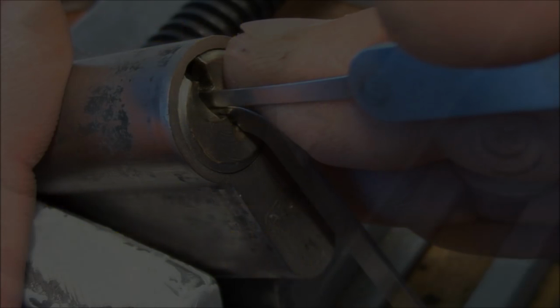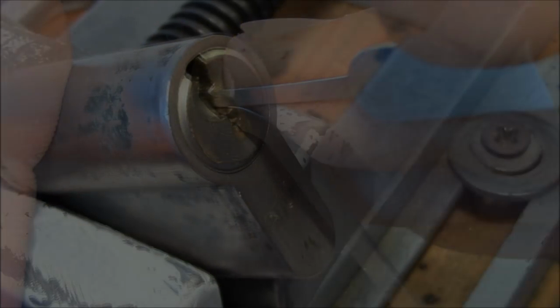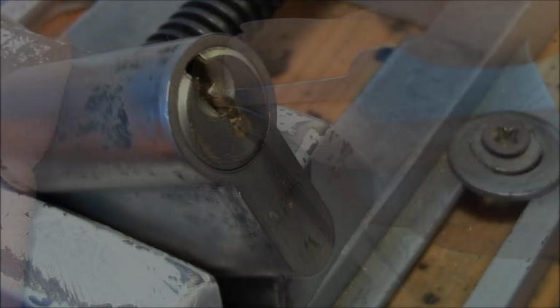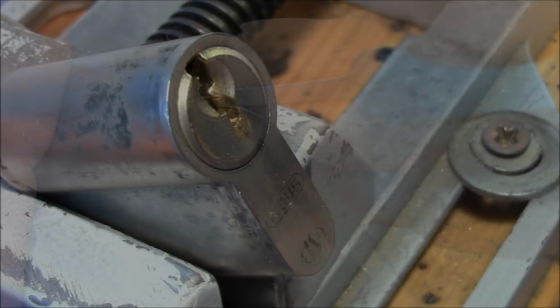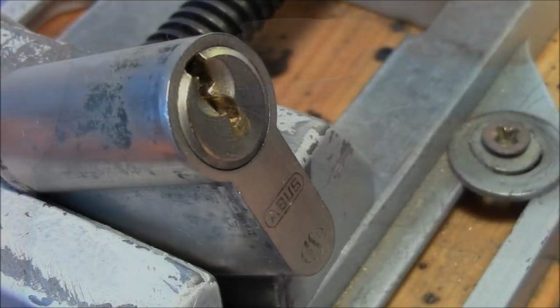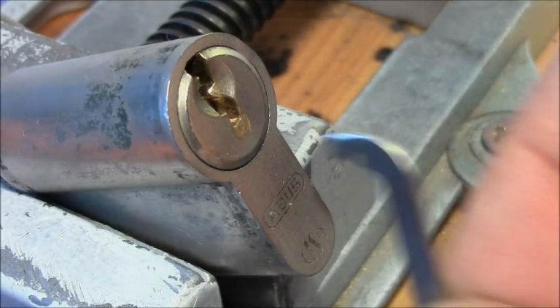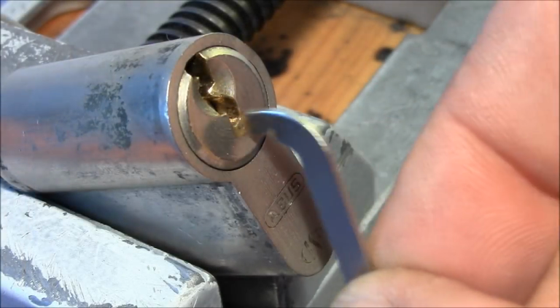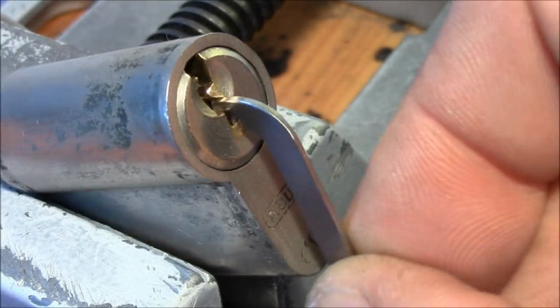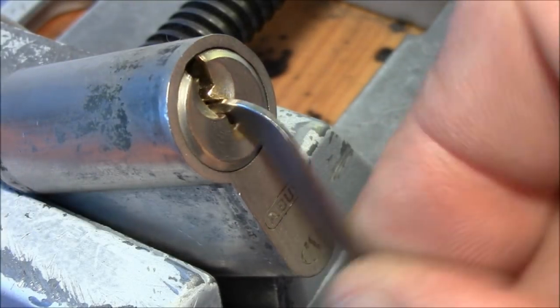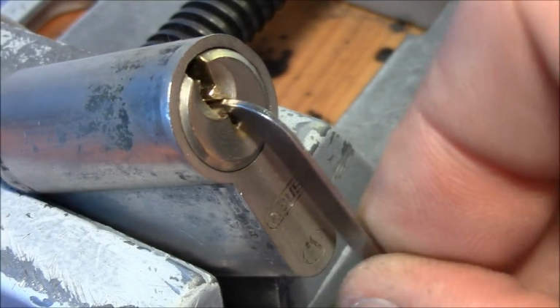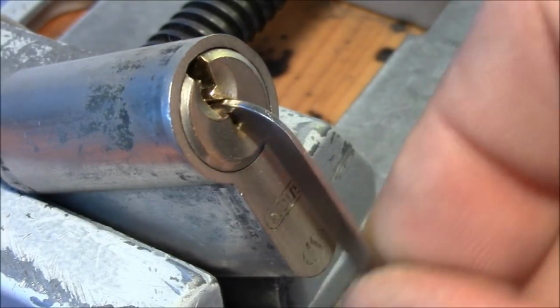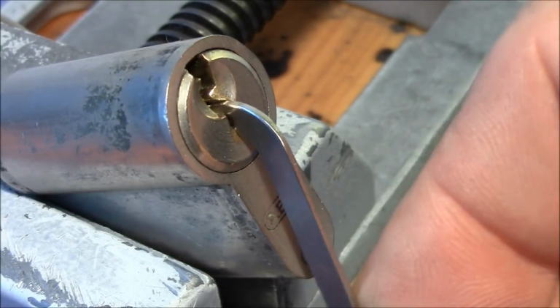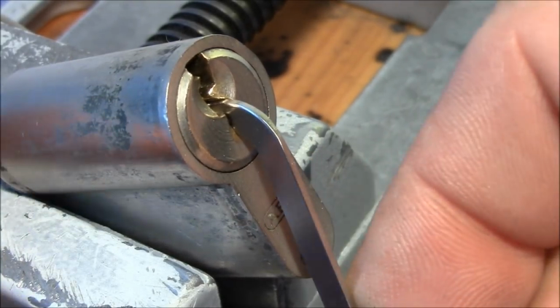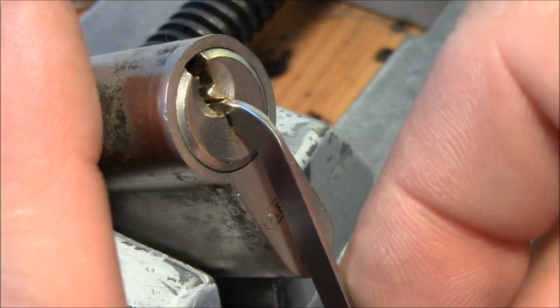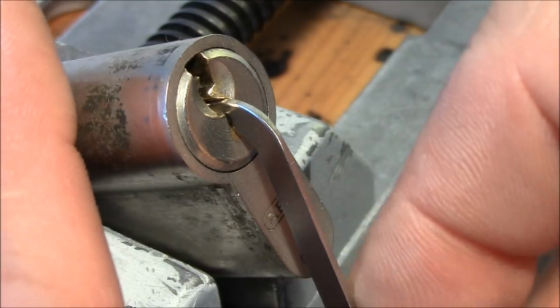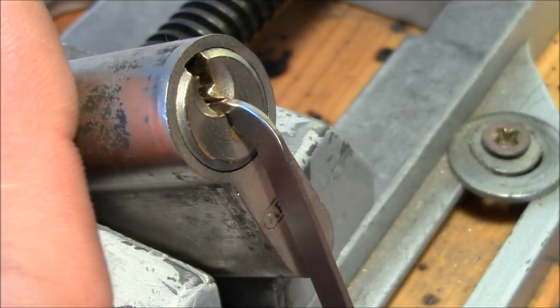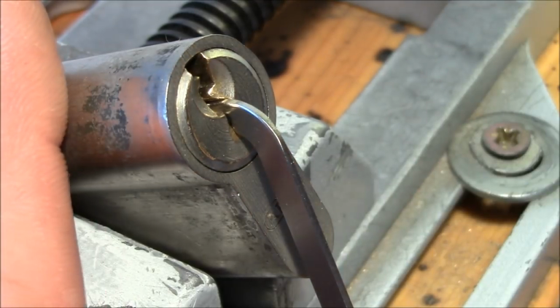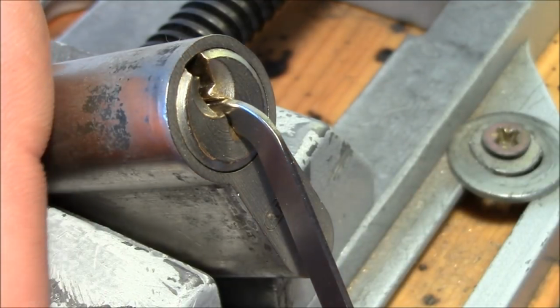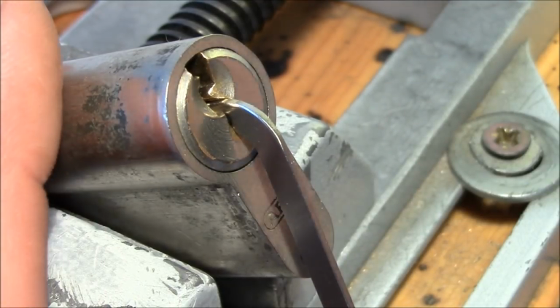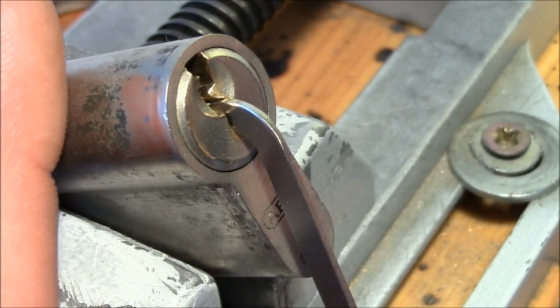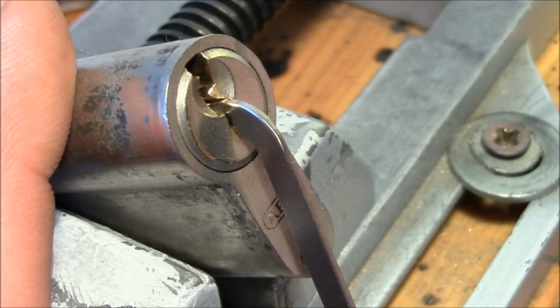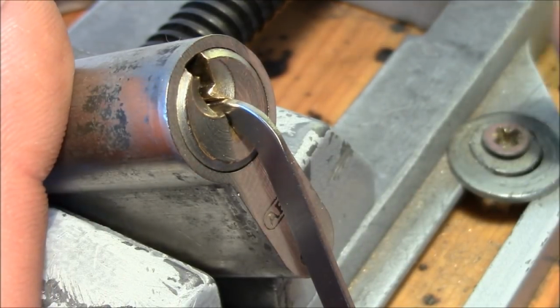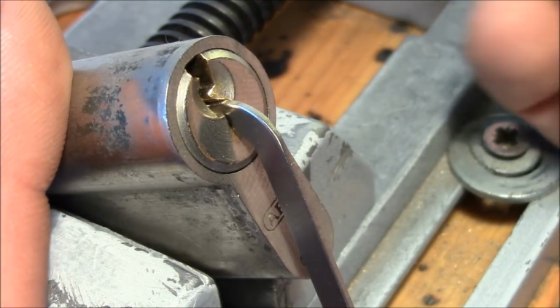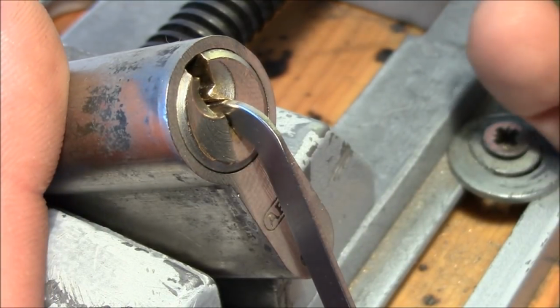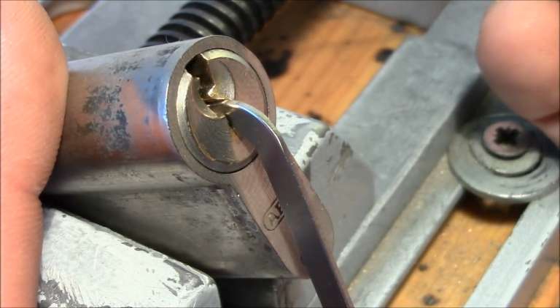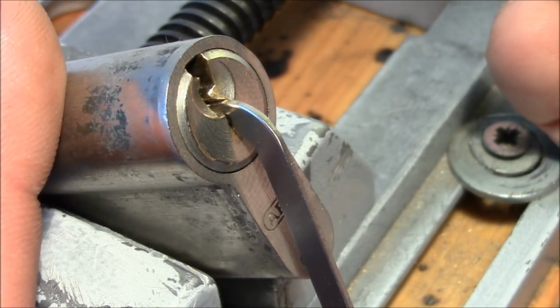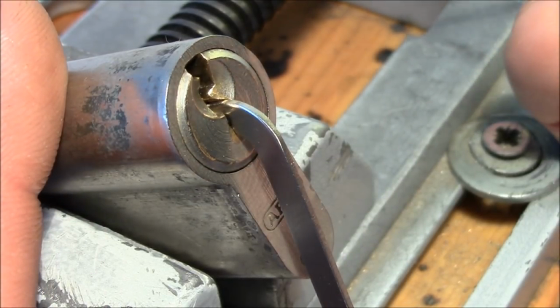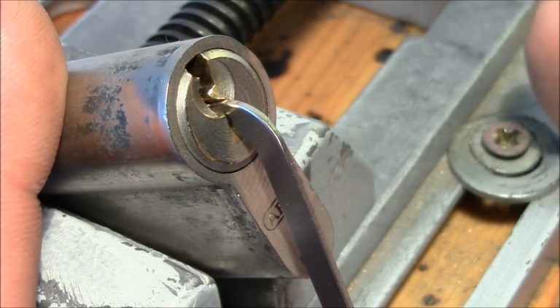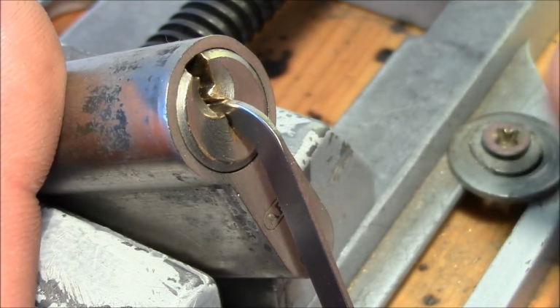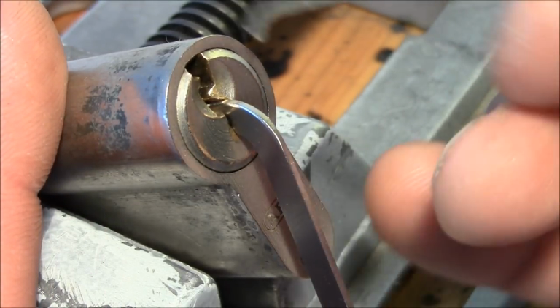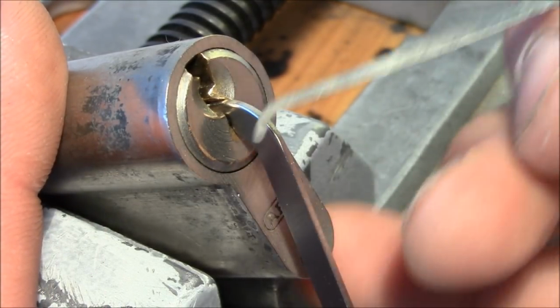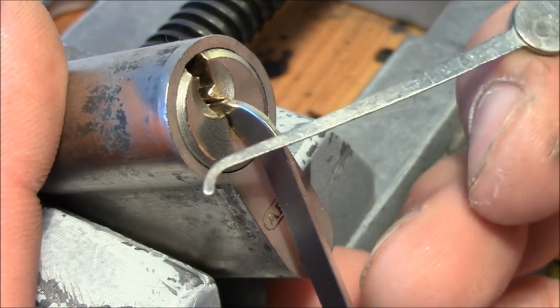Alright, lock is clamped in a vise. It's locked up. I don't have a key, but we don't need keys — we just need picks.